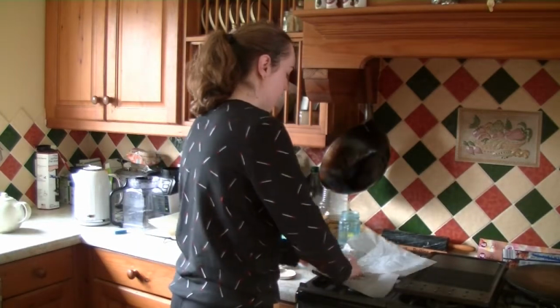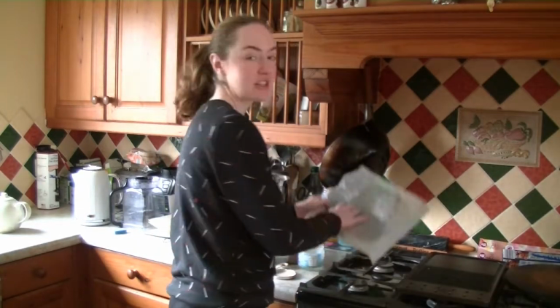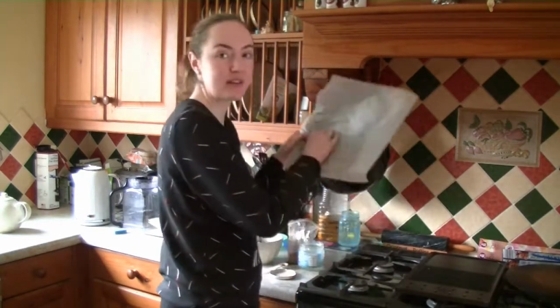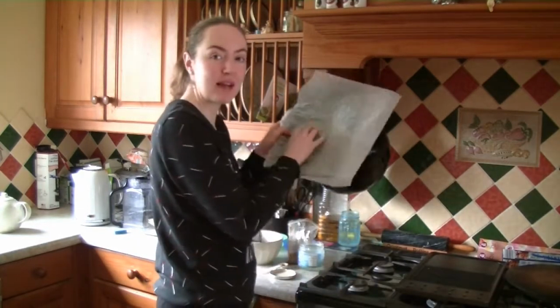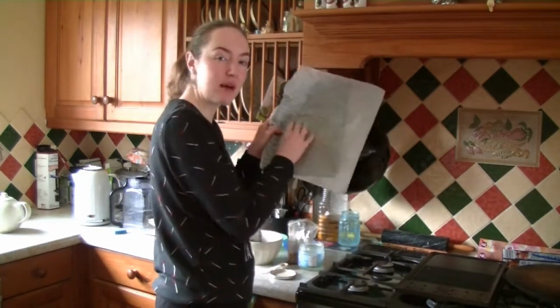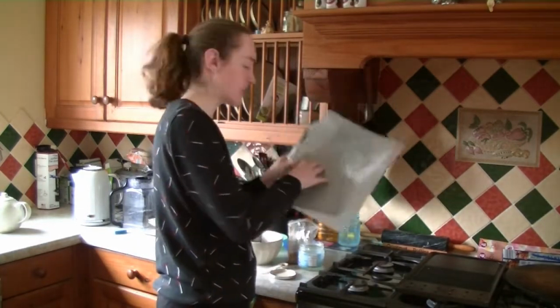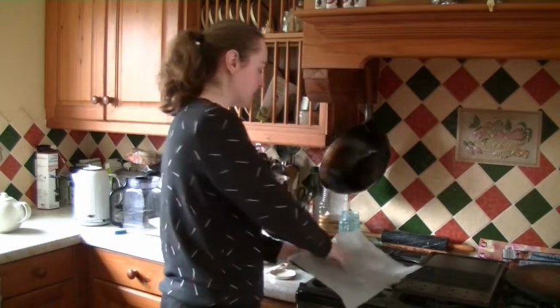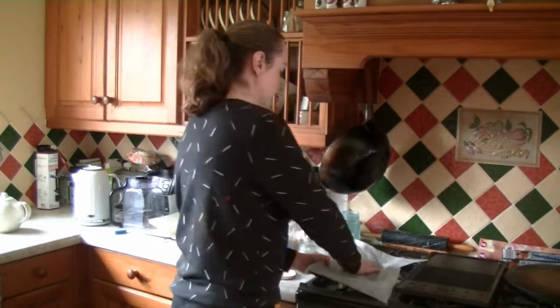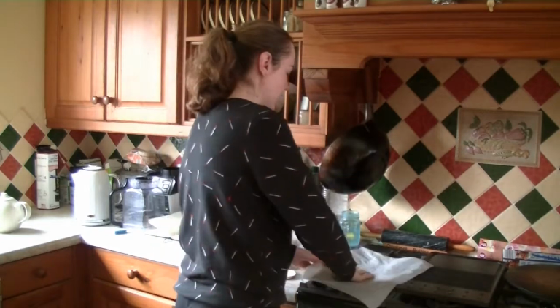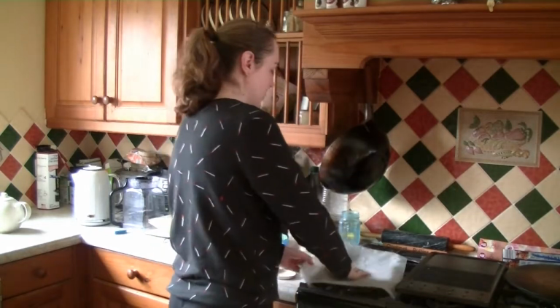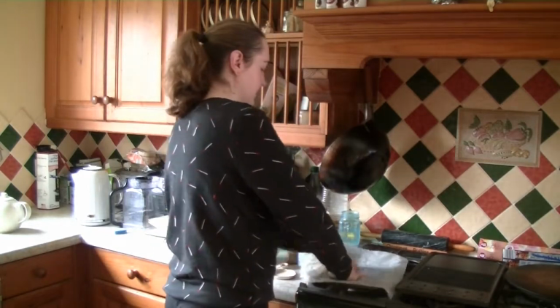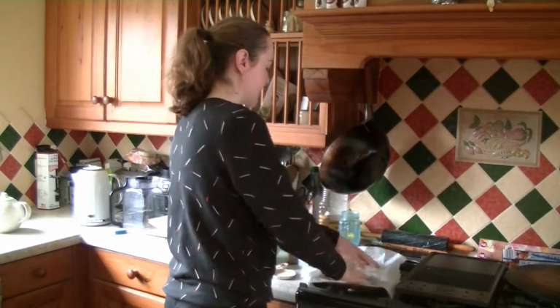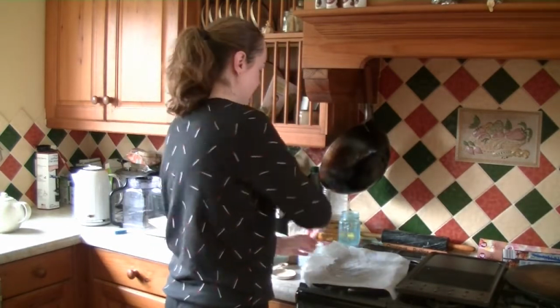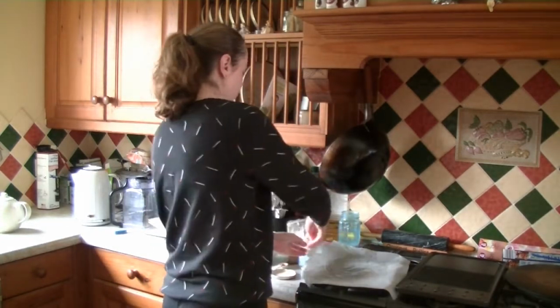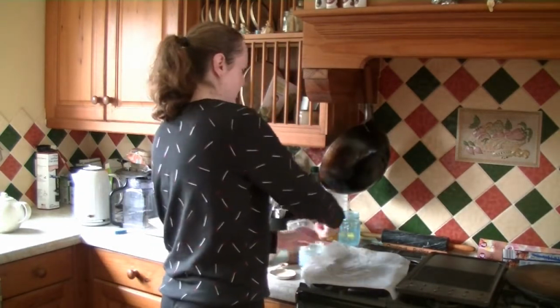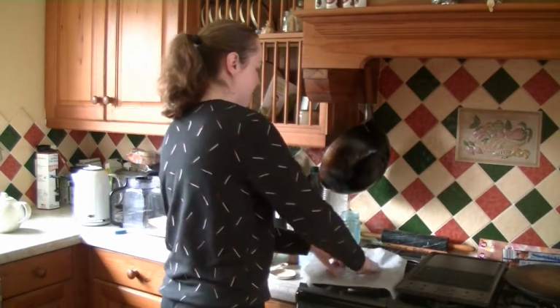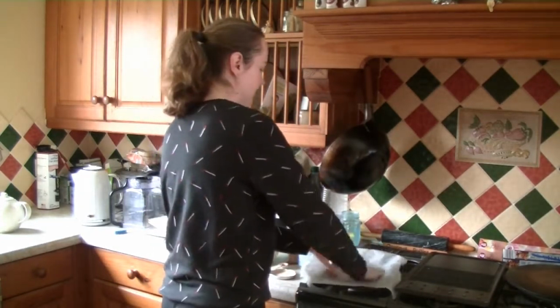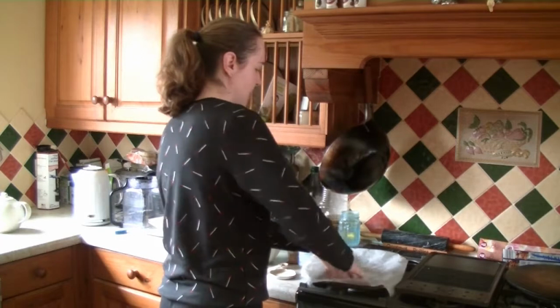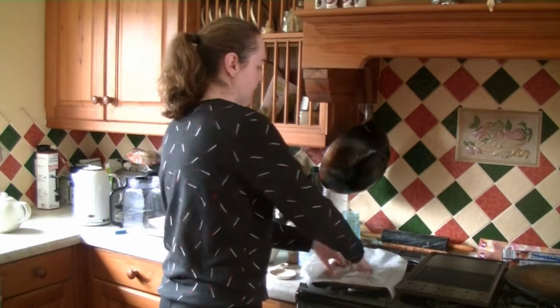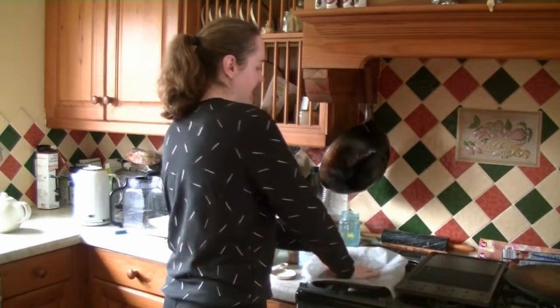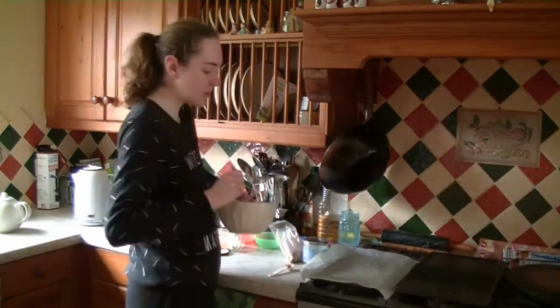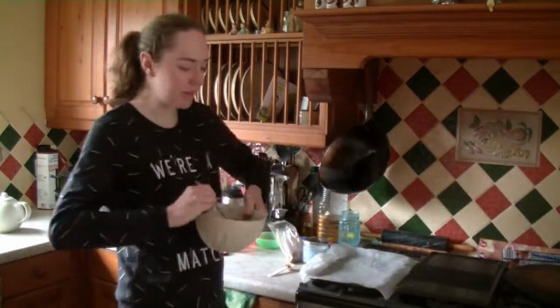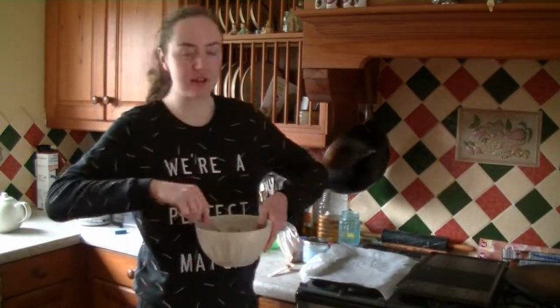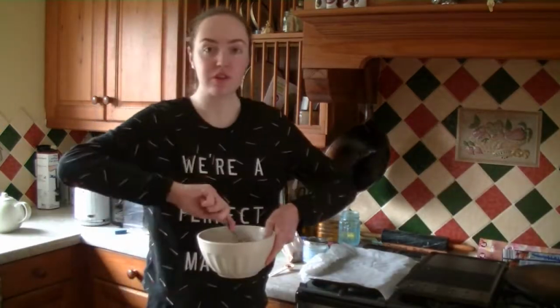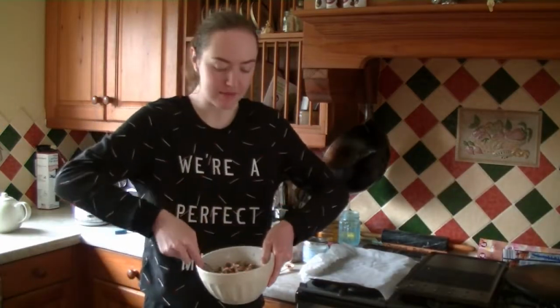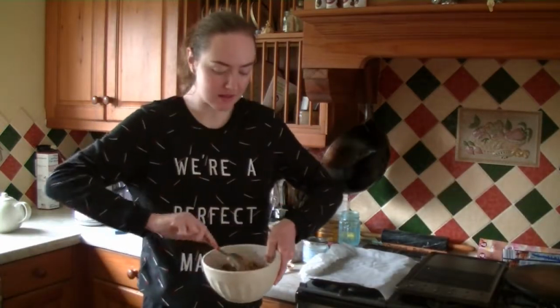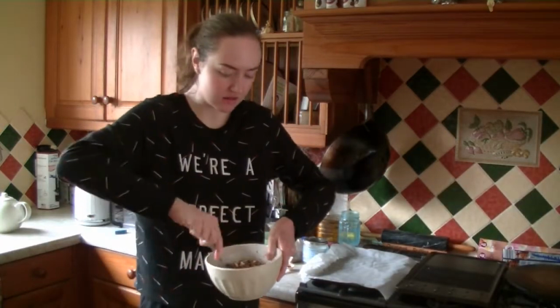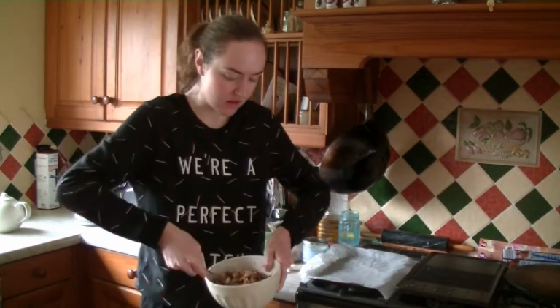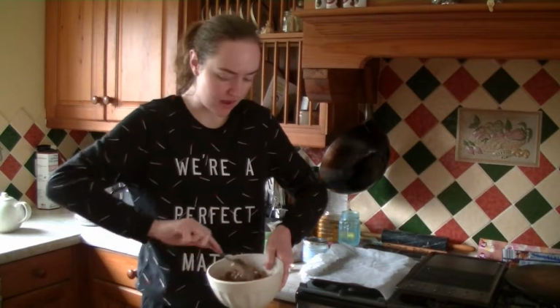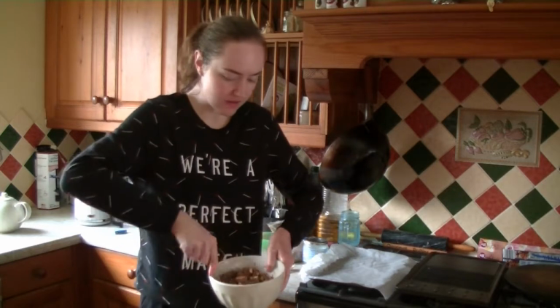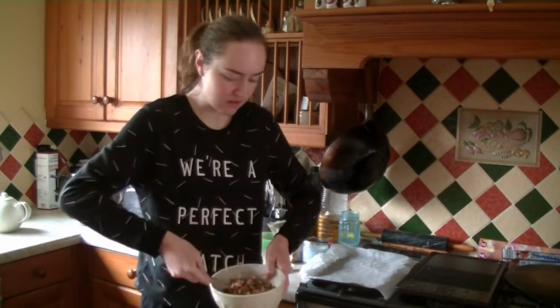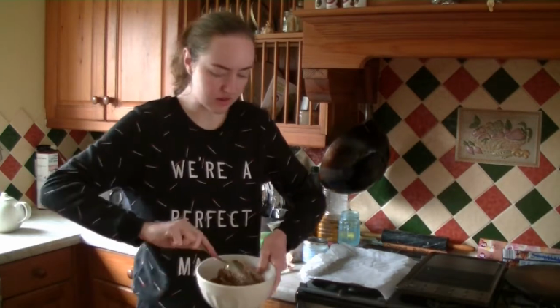I'm using my hand to massage it in, just so that nothing sticks and also it gives a nice coconutty flavour. Once you're happy that it's all thoroughly mixed and everything's nice and coated,